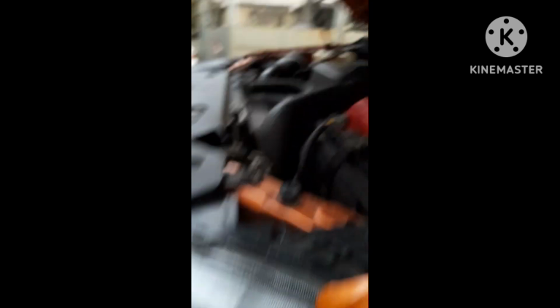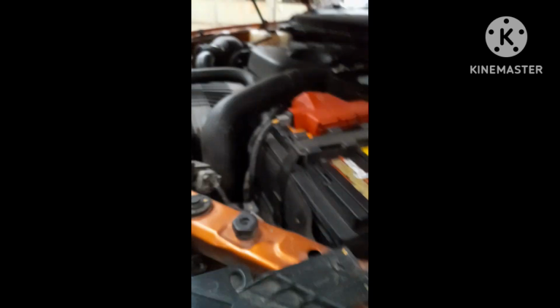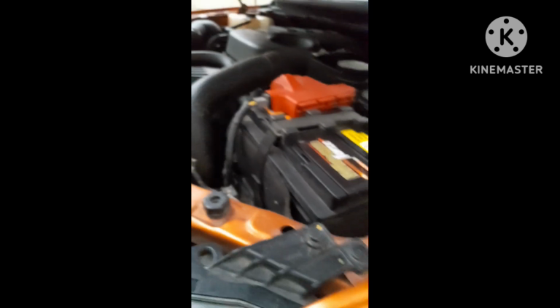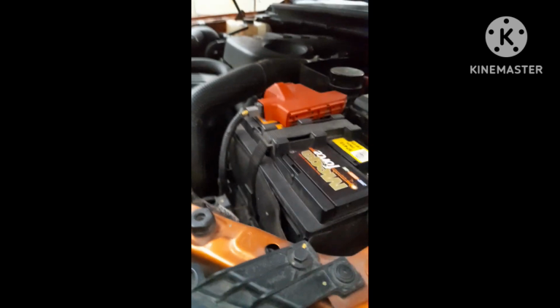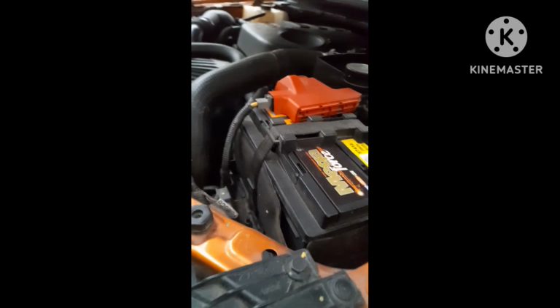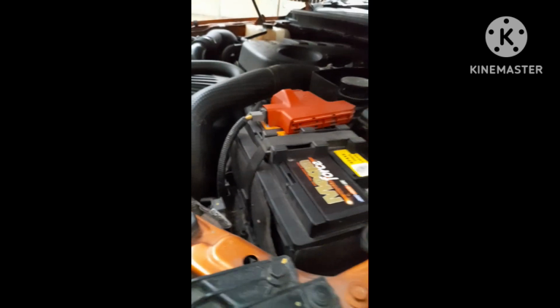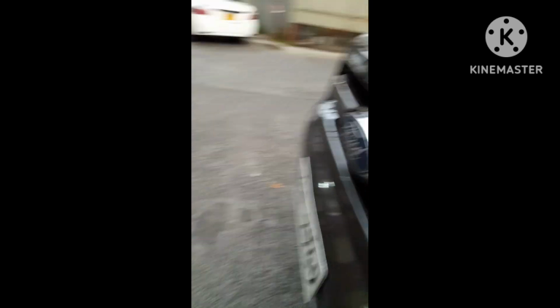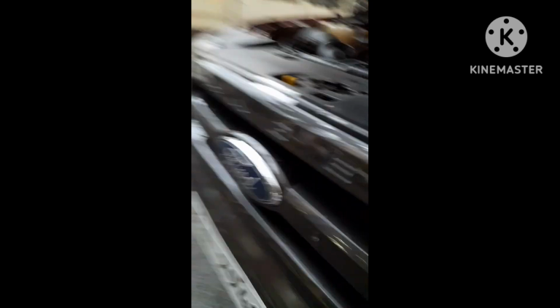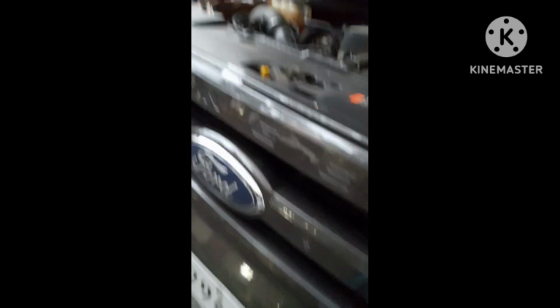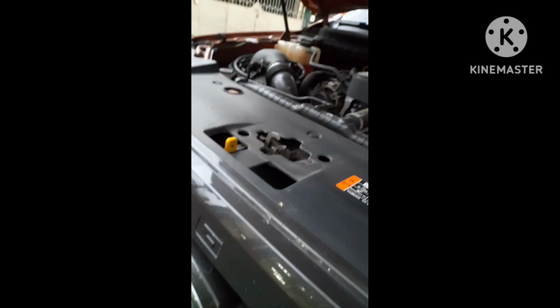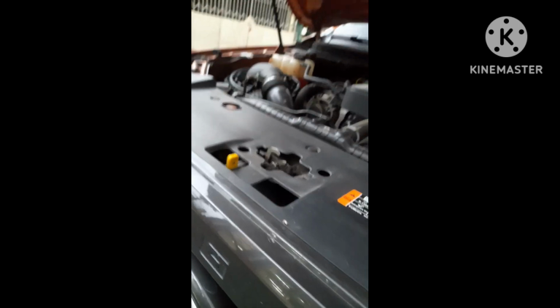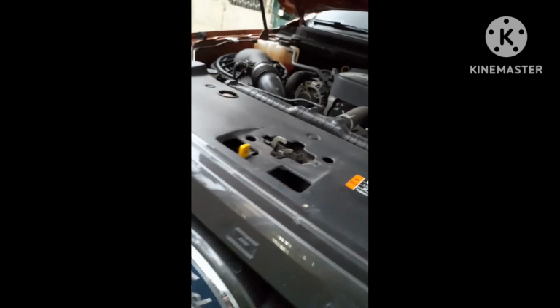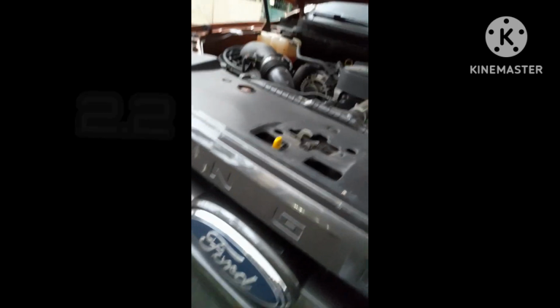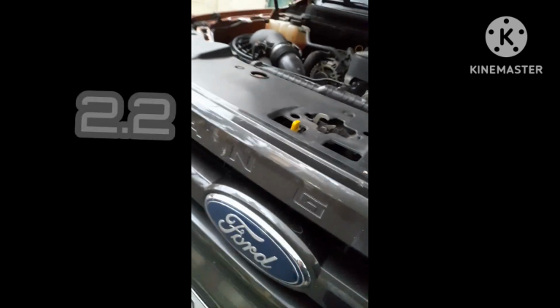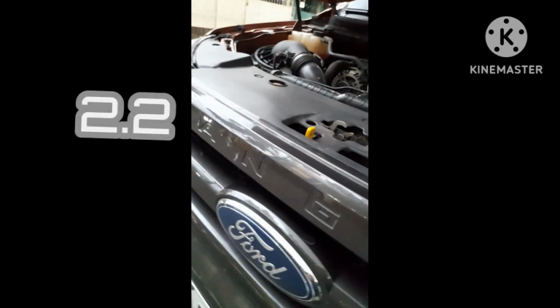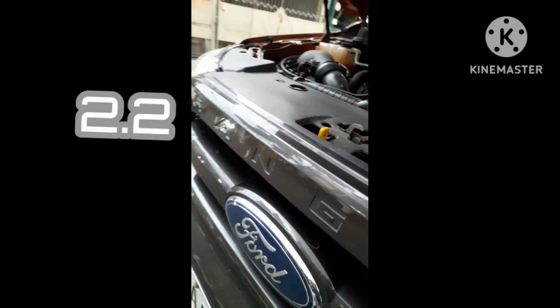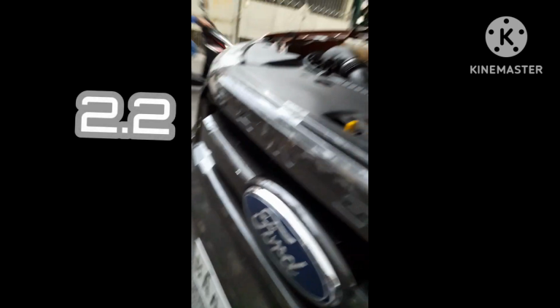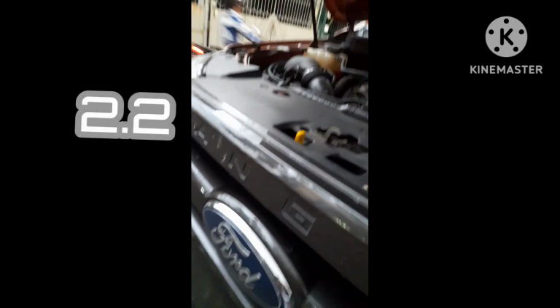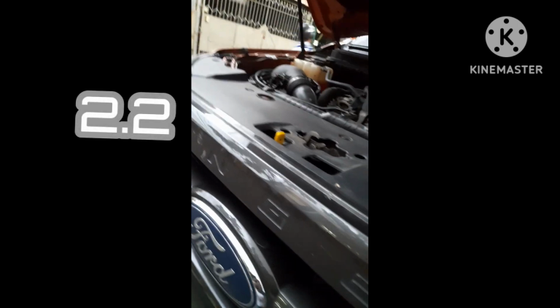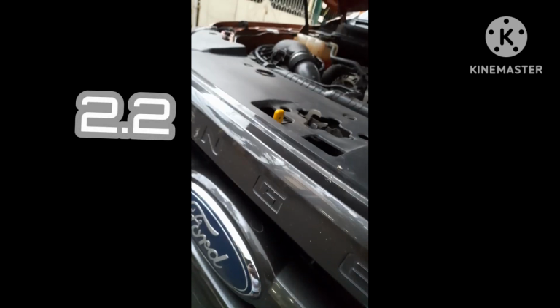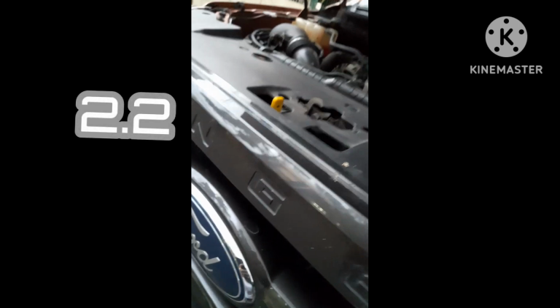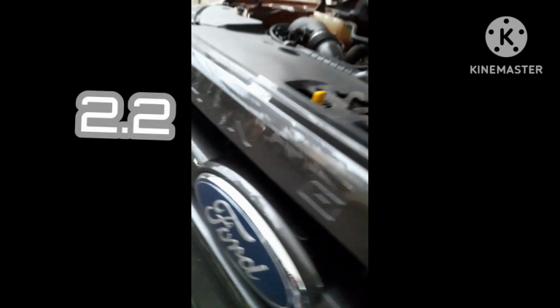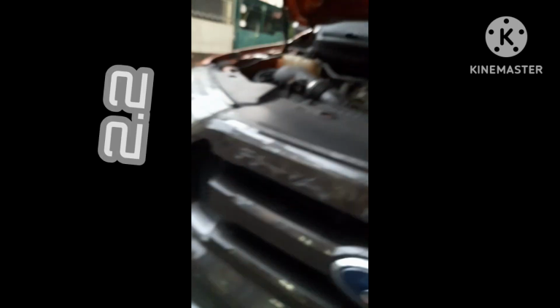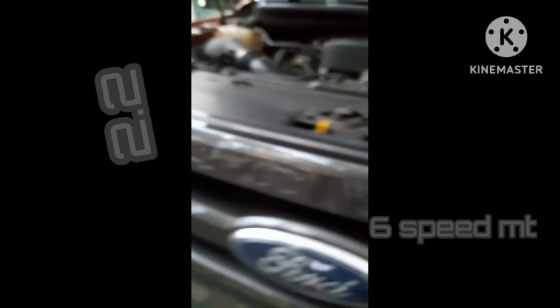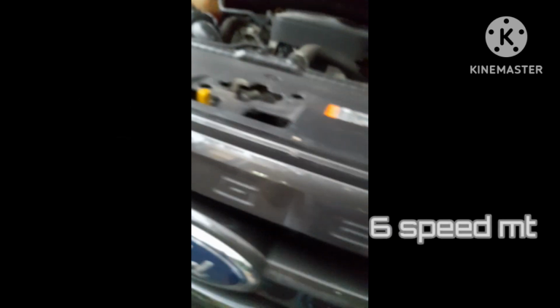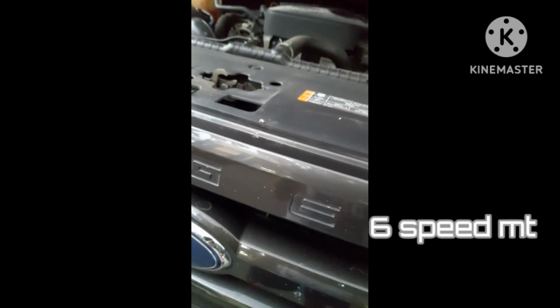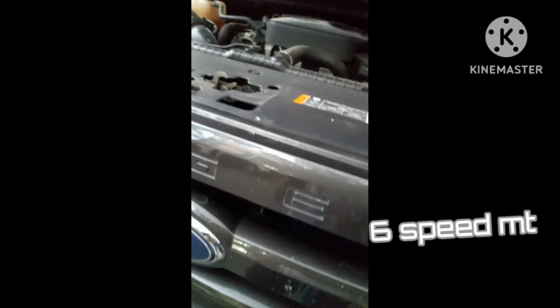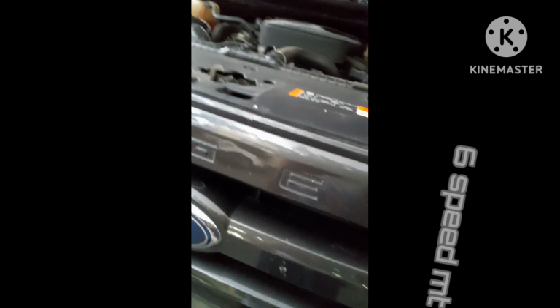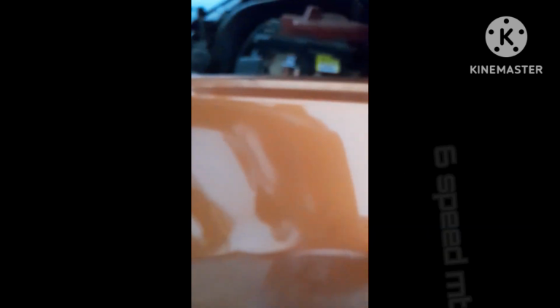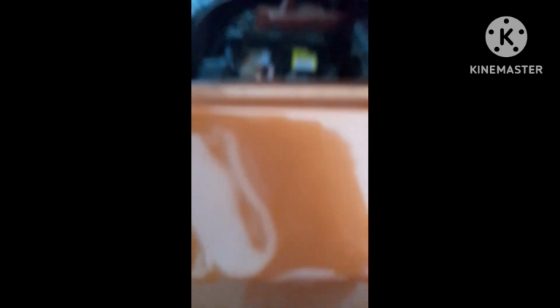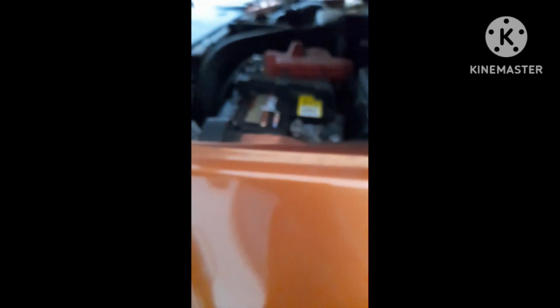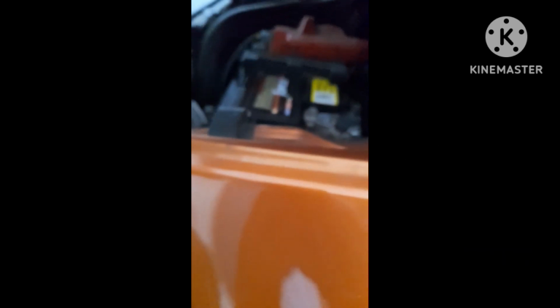It's a 2.2 turbo. 6-speed manual. And the battery.